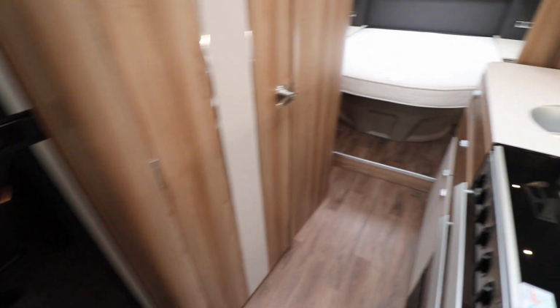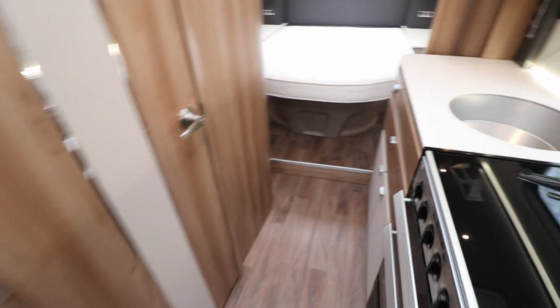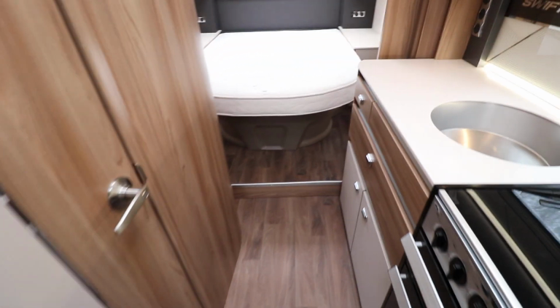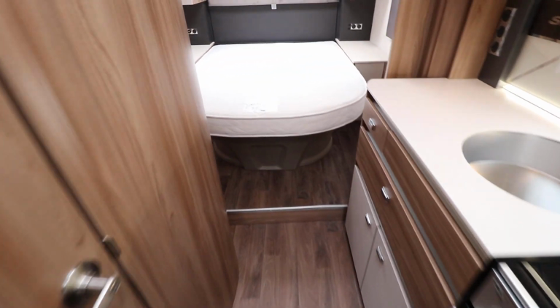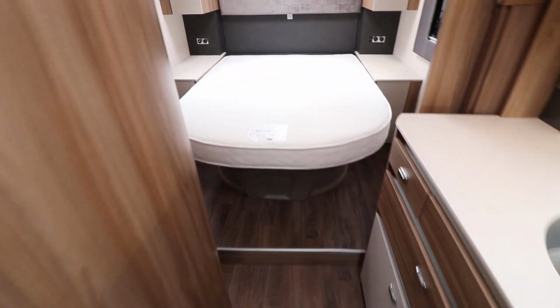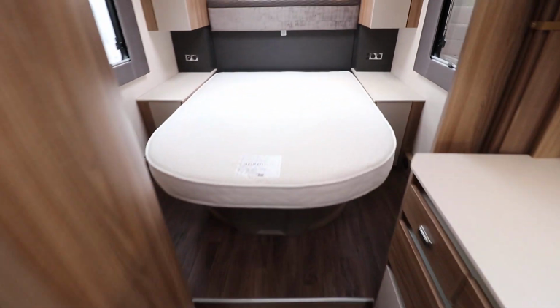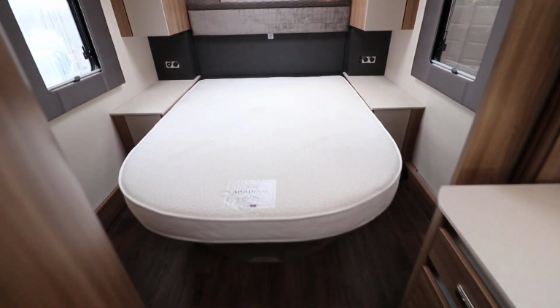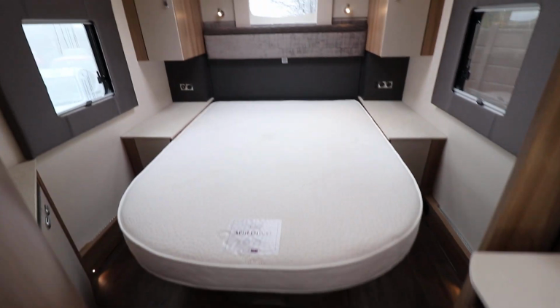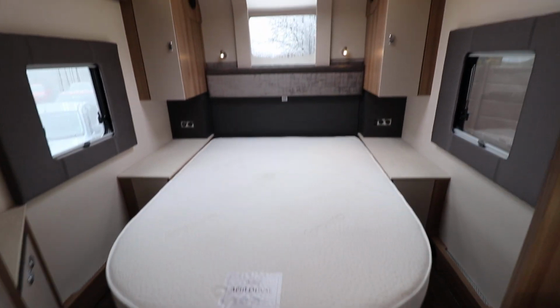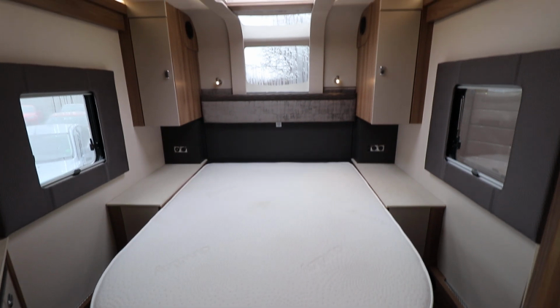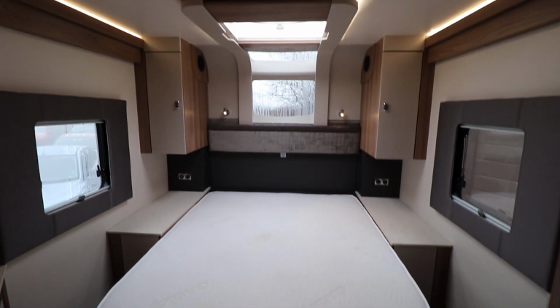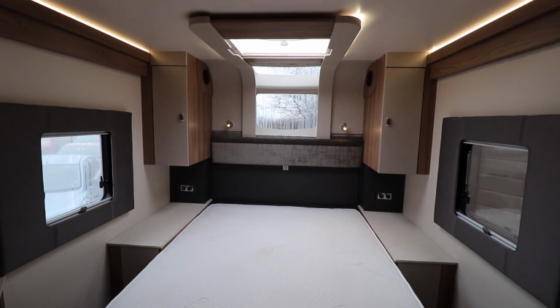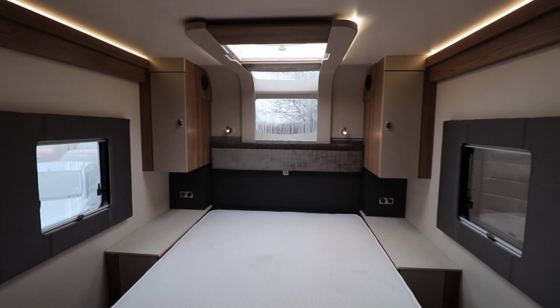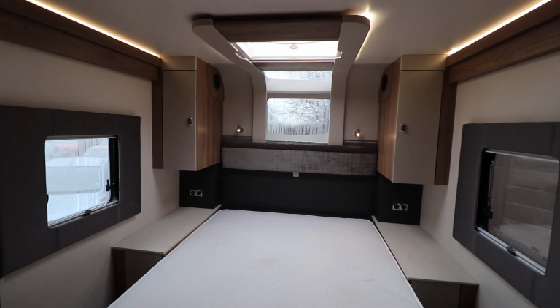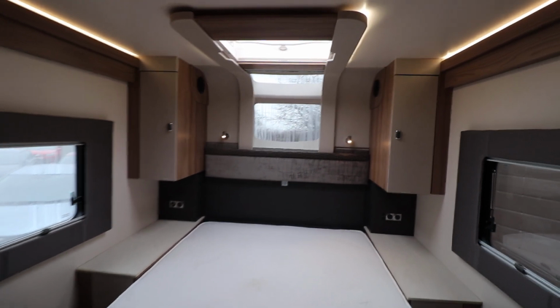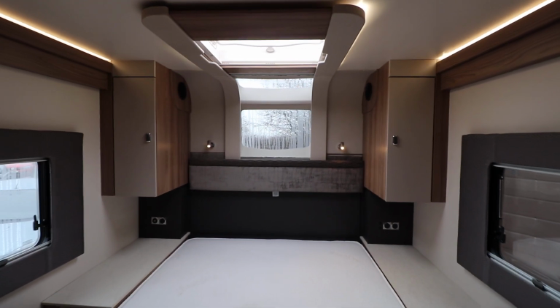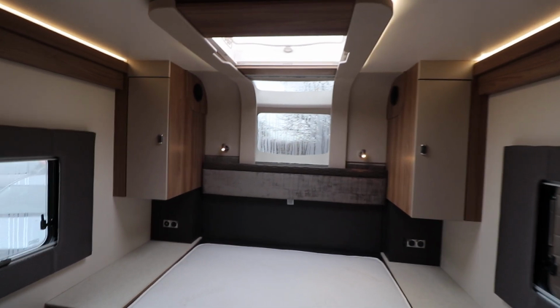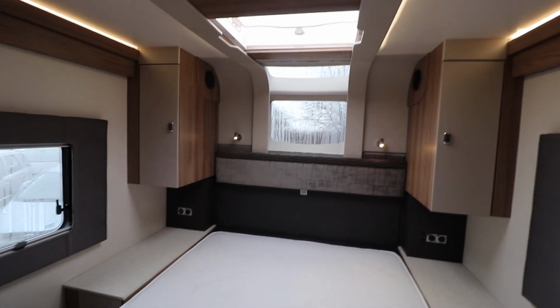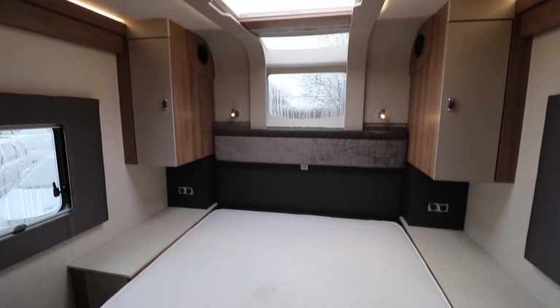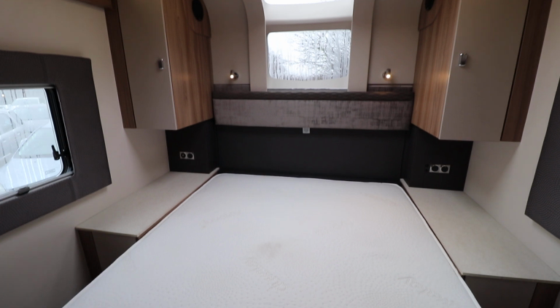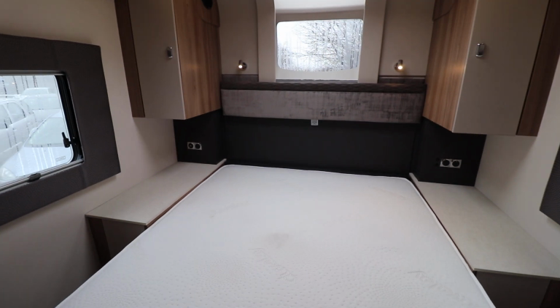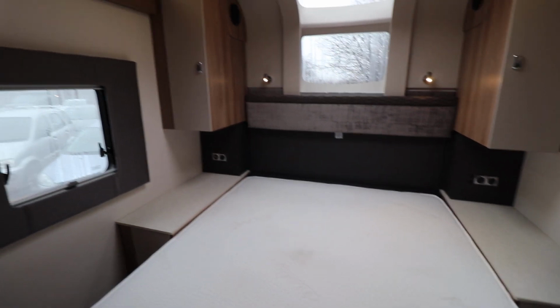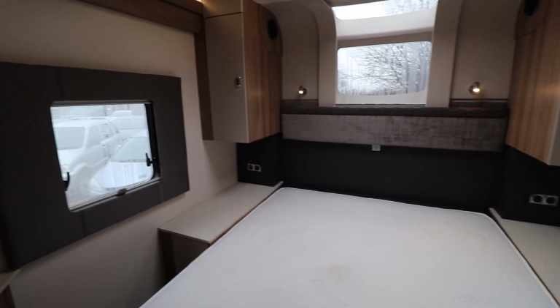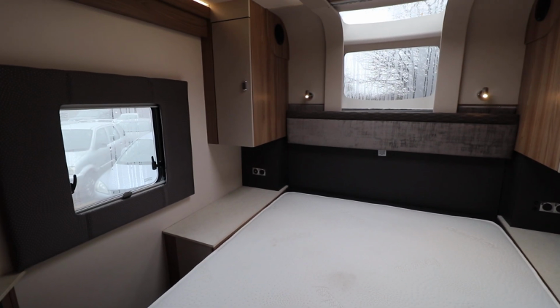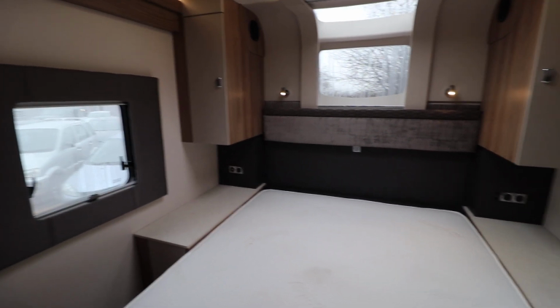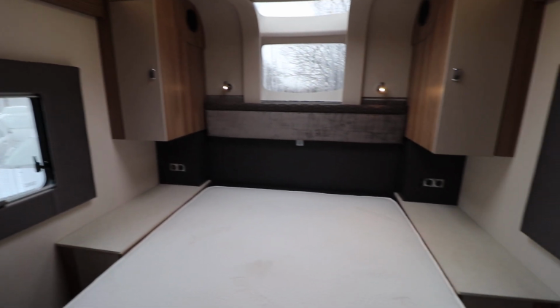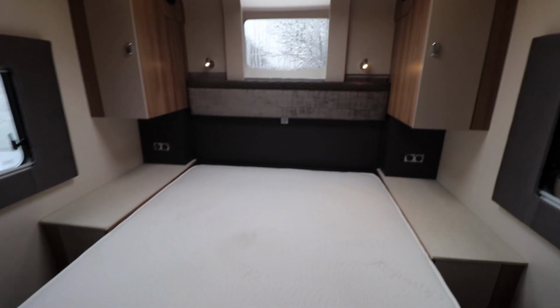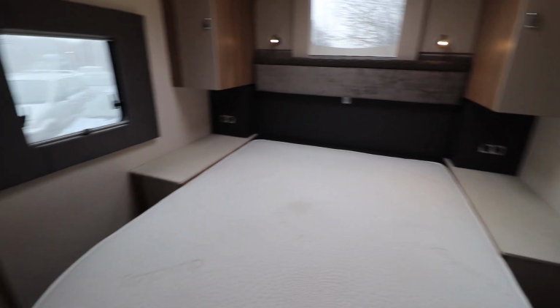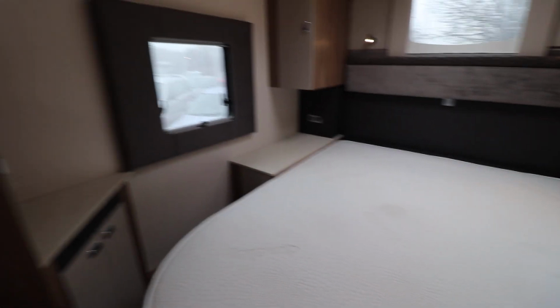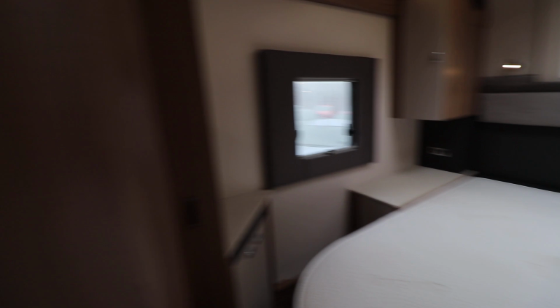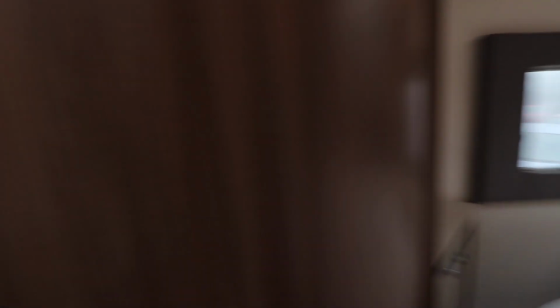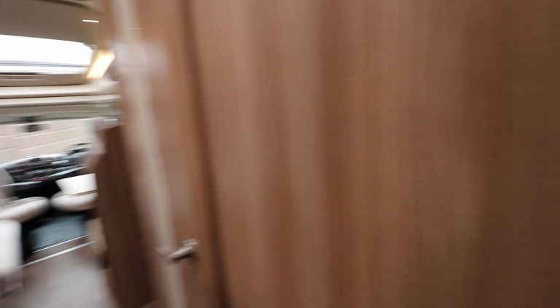Going to the back of the motorhome, there is a fixed rear island bed. With this model — the new models — you've got a kind of skylight wraparound window as well, so when you're lying in bed you can look at the stars. You've got wardrobes on either side and the bed lifts up with storage below that as well.